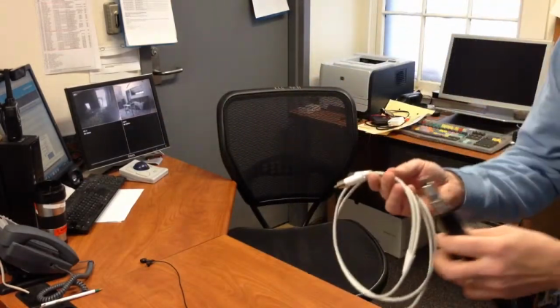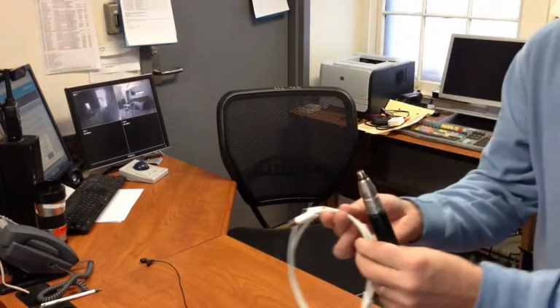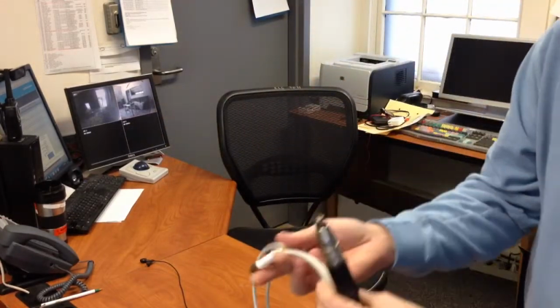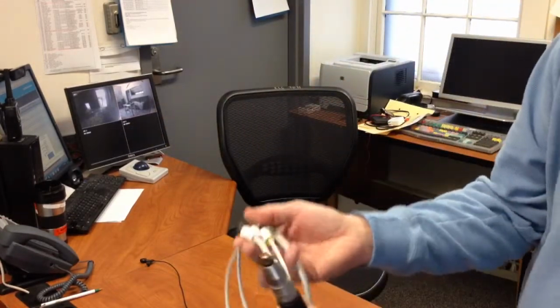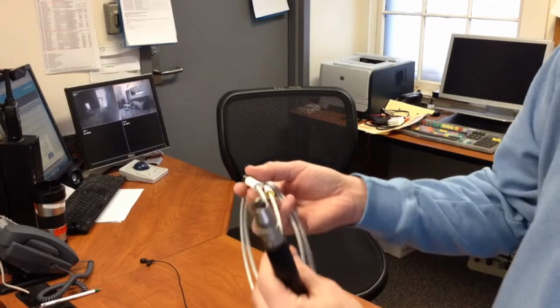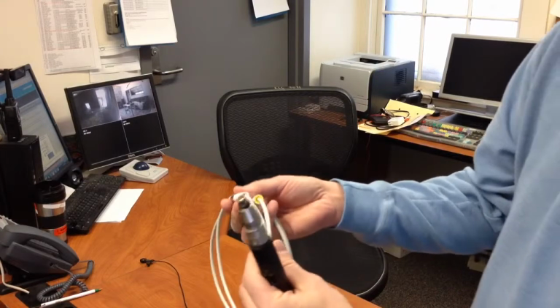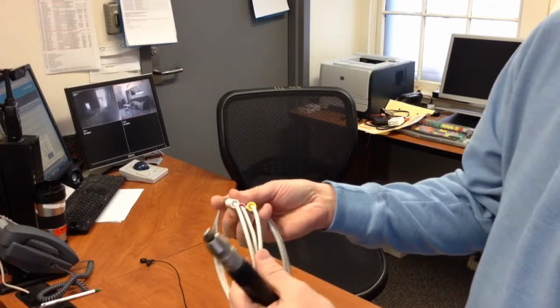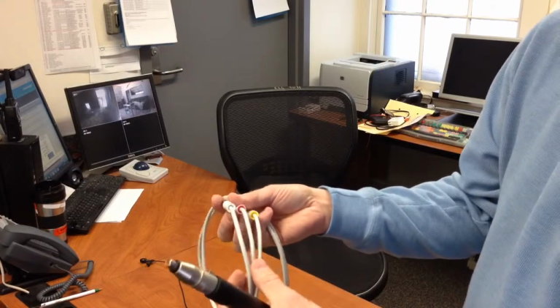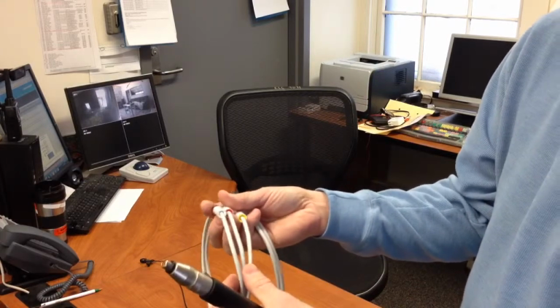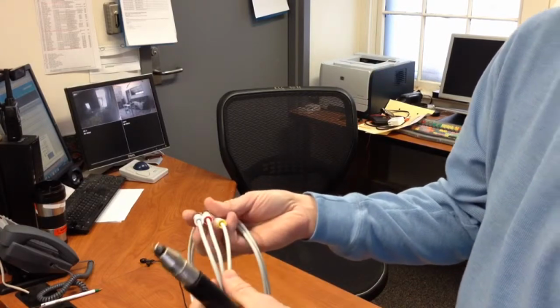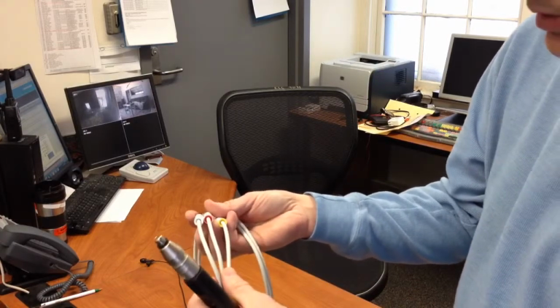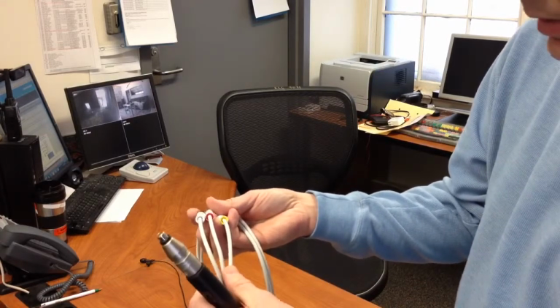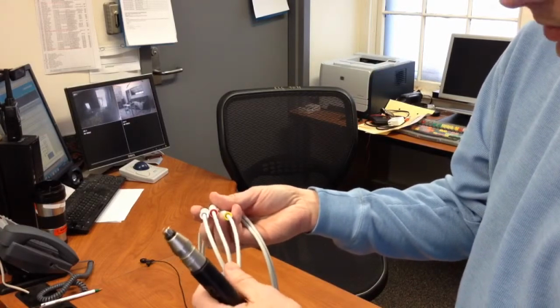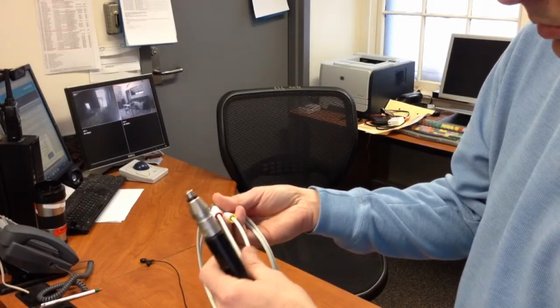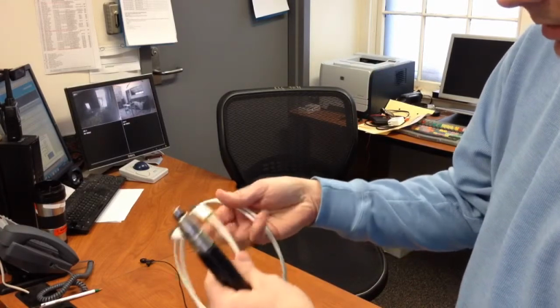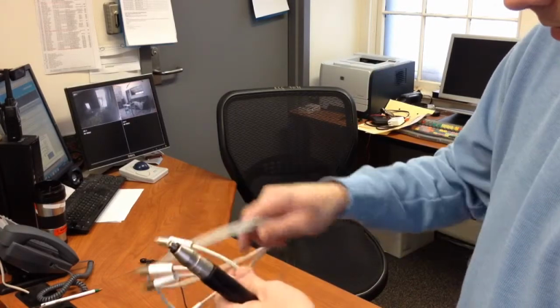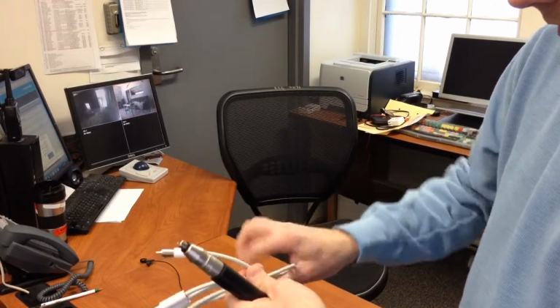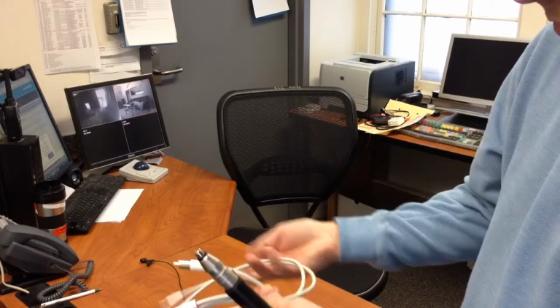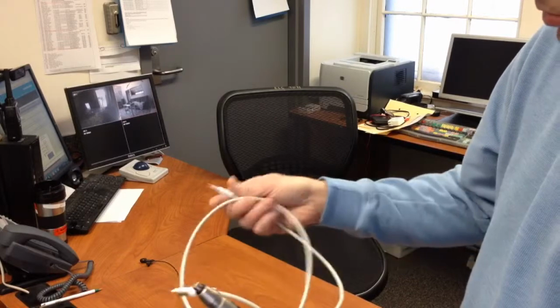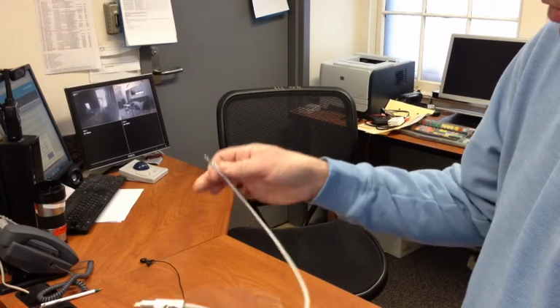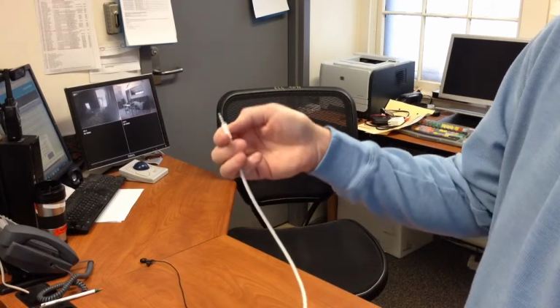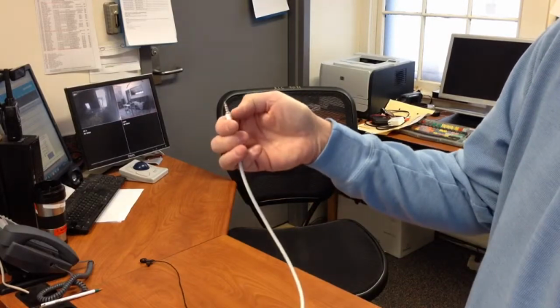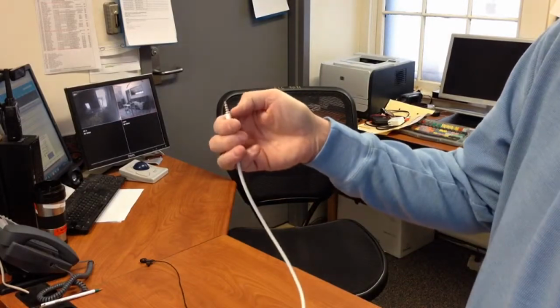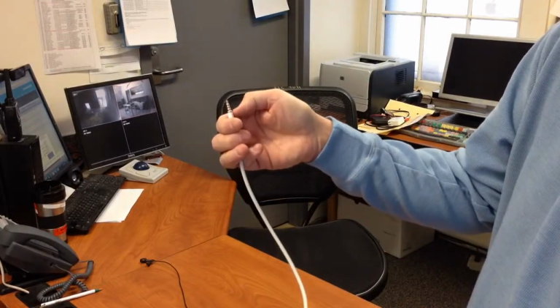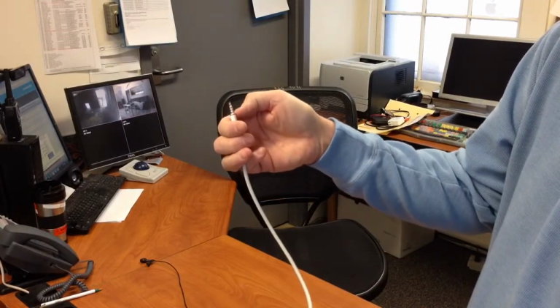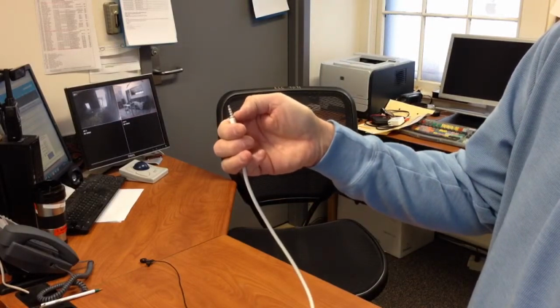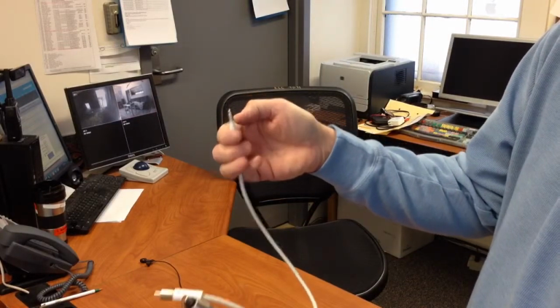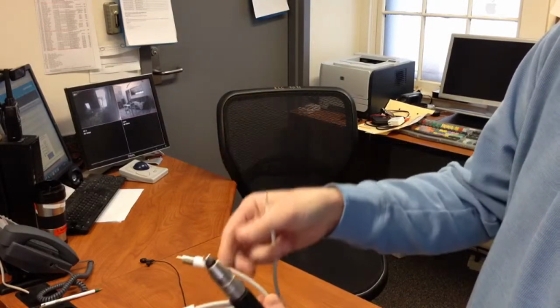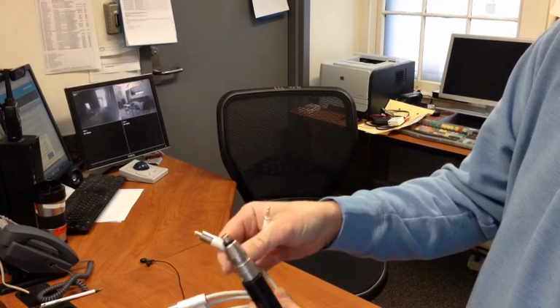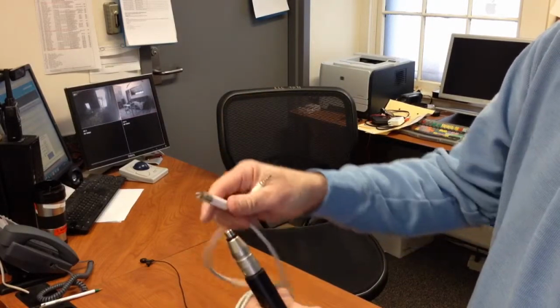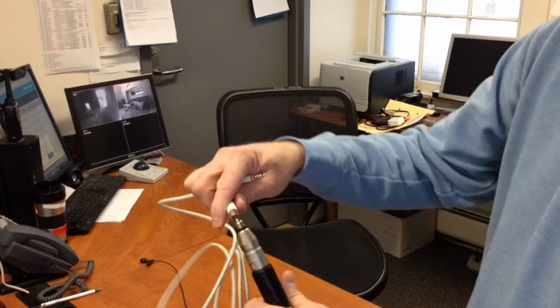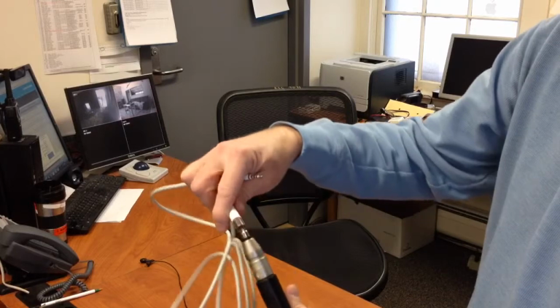What we'll want to use is the yellow connector, because the yellow connector is actually the one that connects to the two lowermost points, which happen to be the microphone input on the iPhone 5.